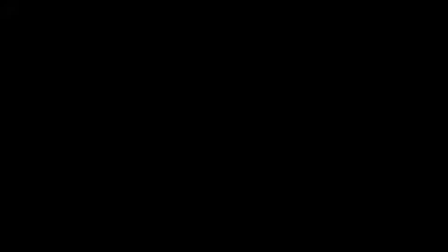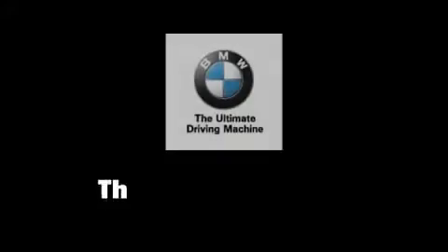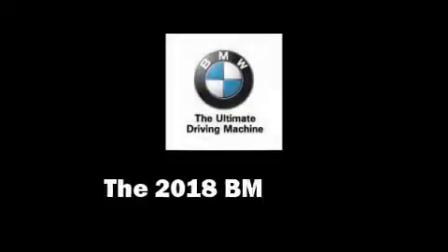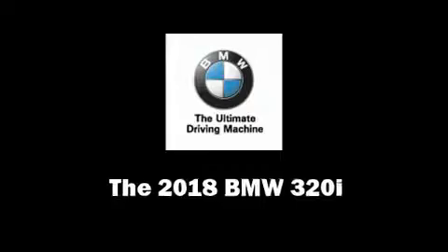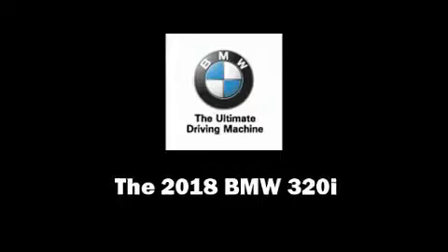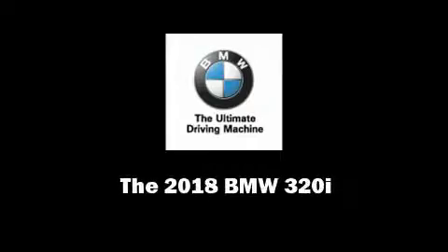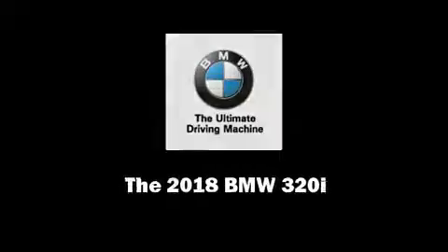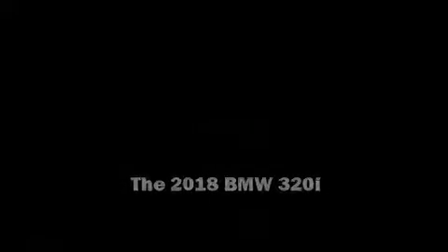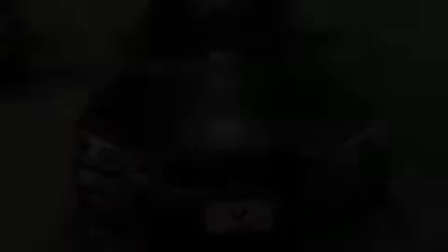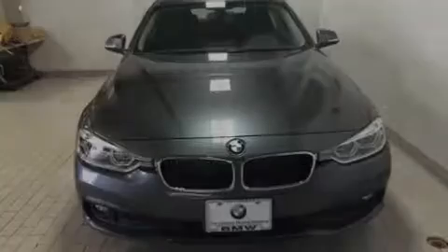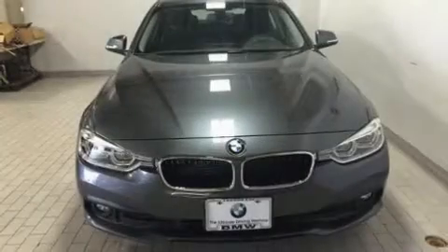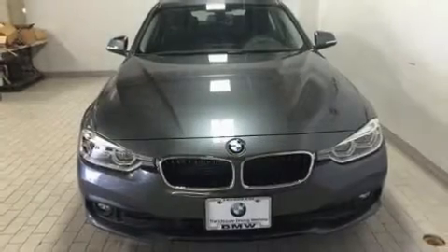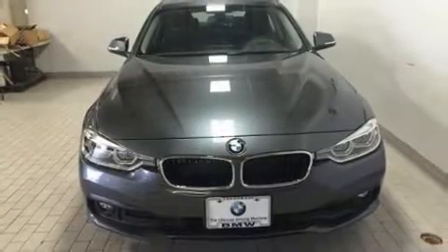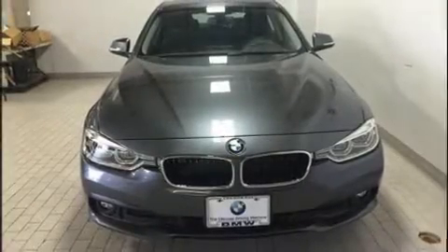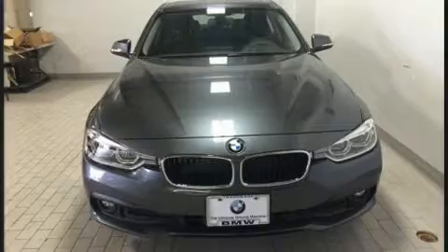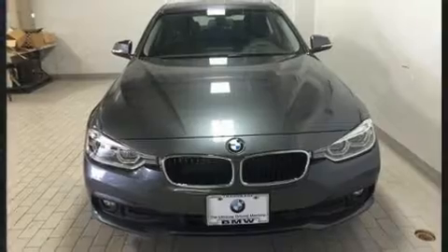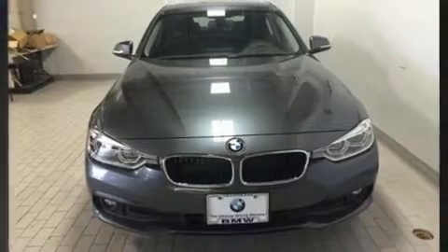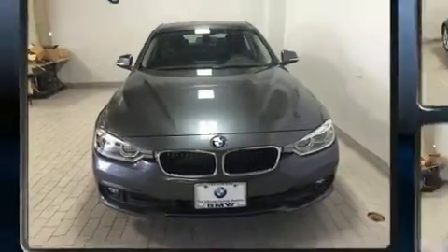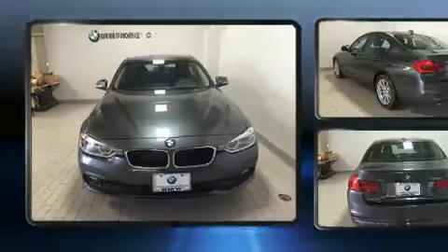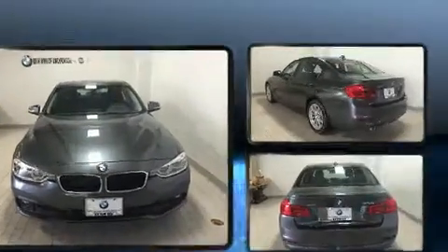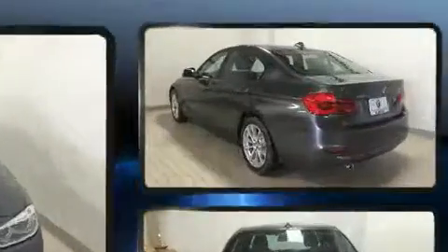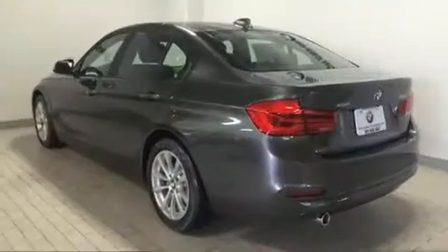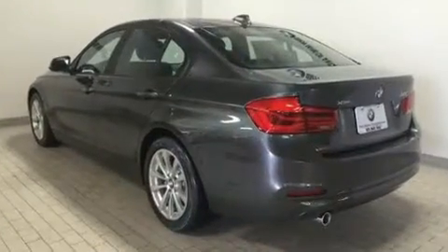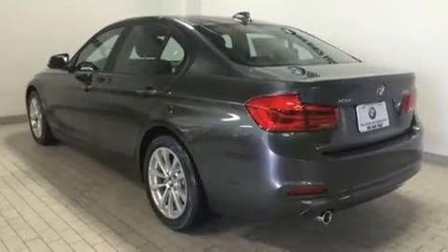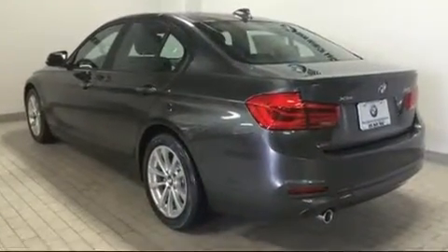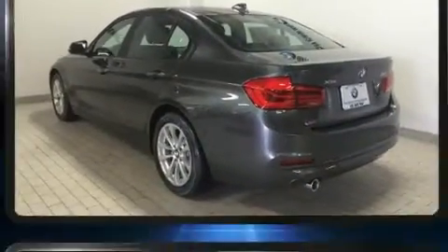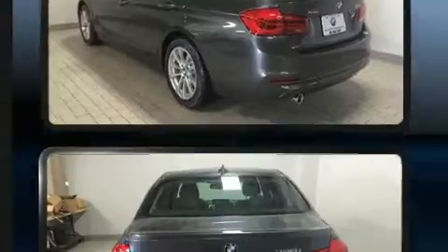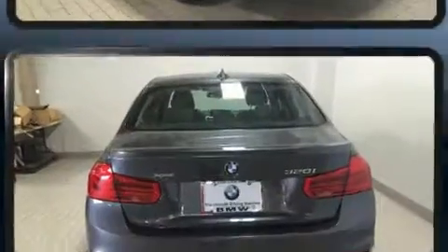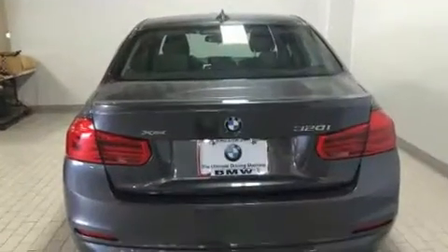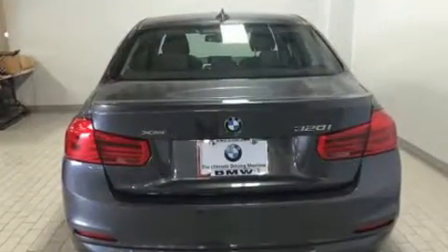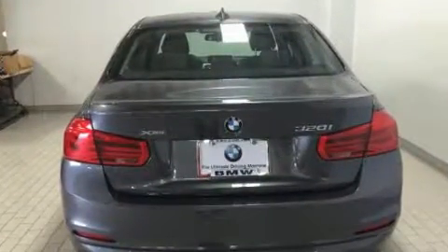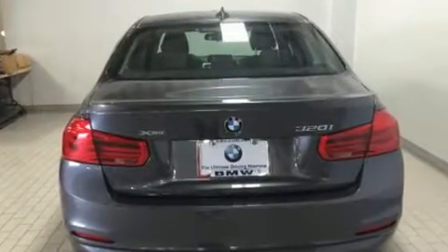Discerning drivers will appreciate the 2018 BMW 320i. Under the hood, you'll find a four-cylinder engine with more than 170 horsepower, and all-wheel drive keeps this model firmly attached to the road surface.